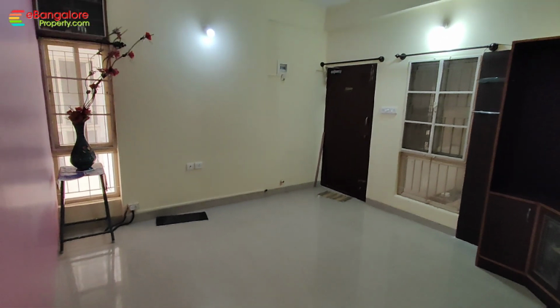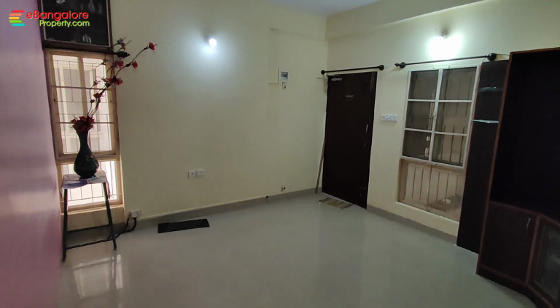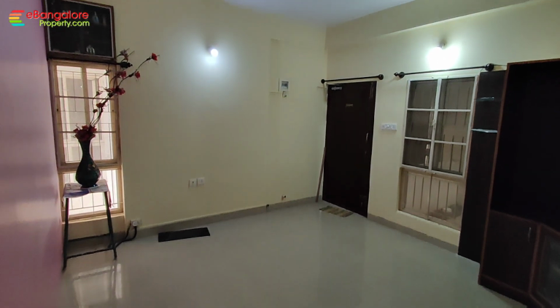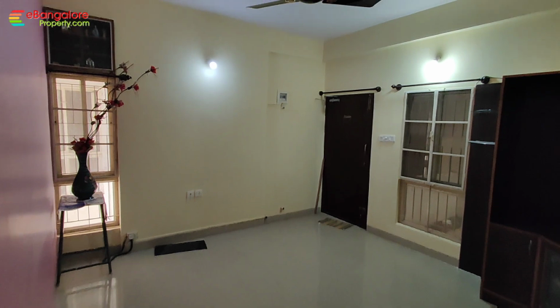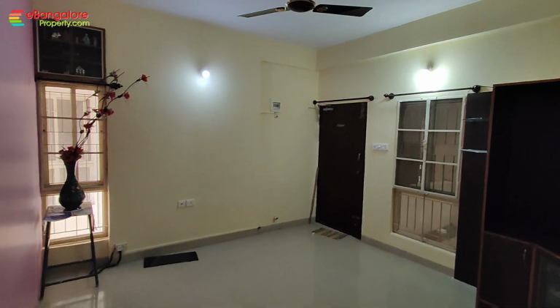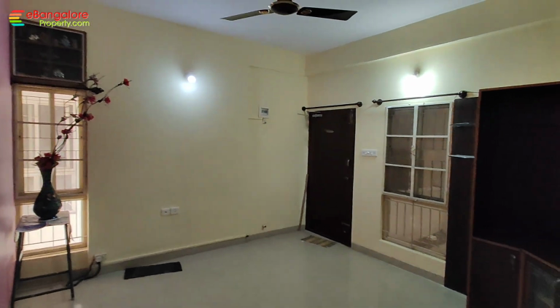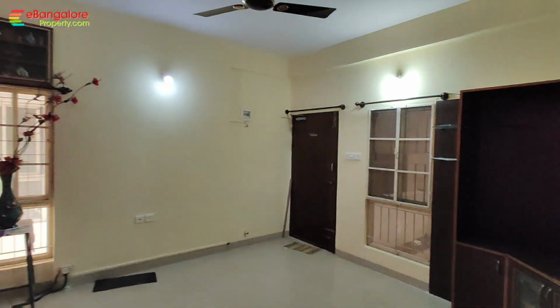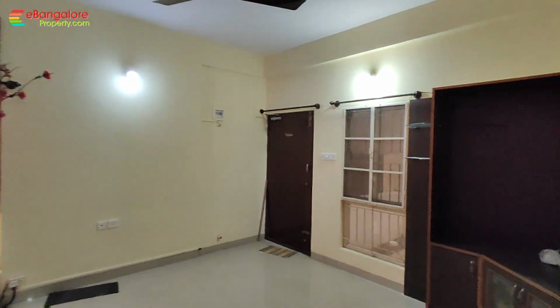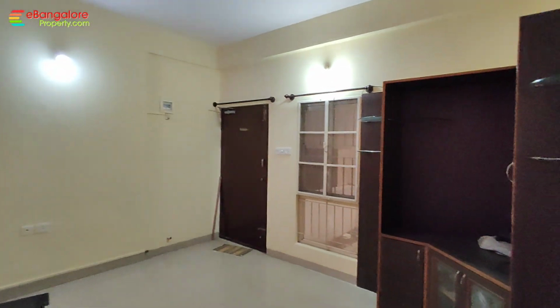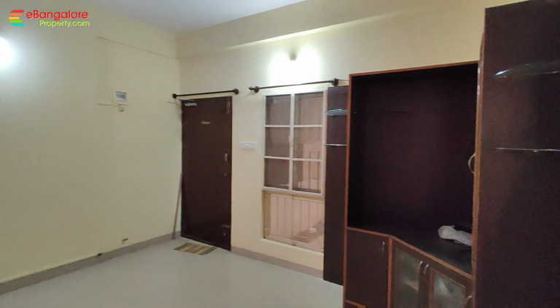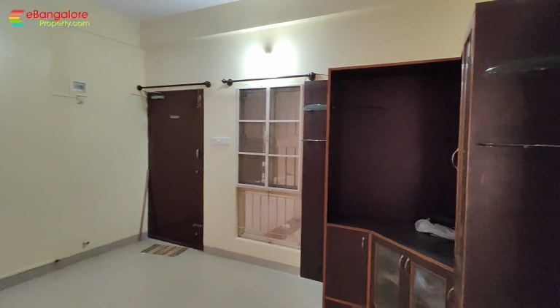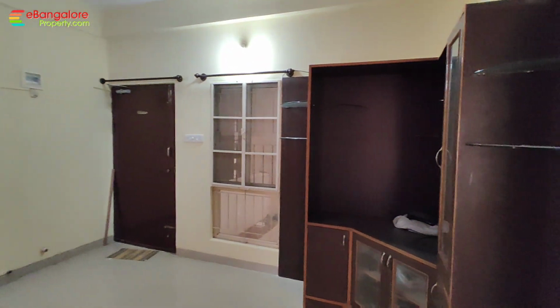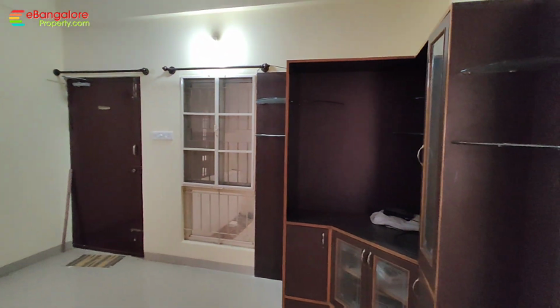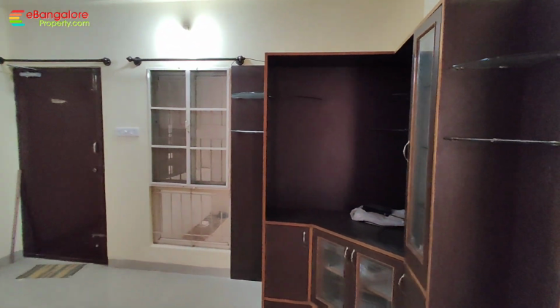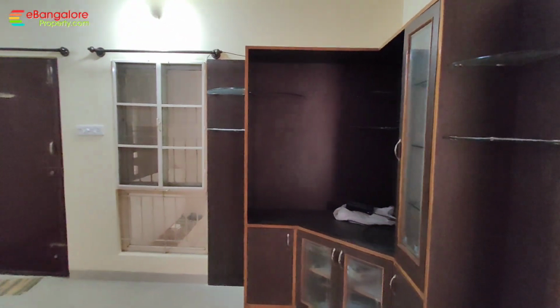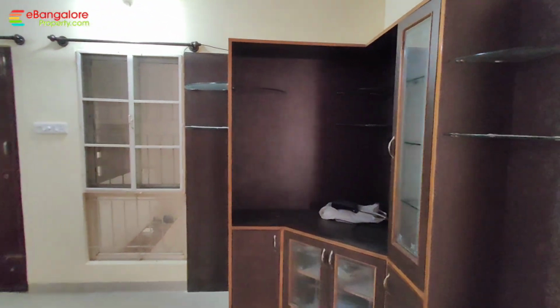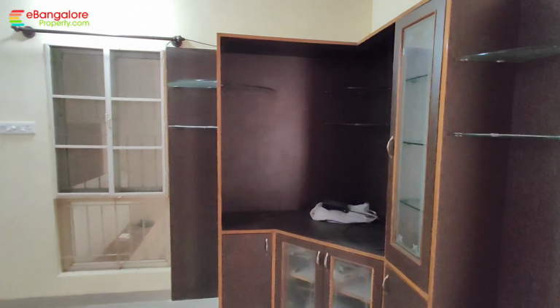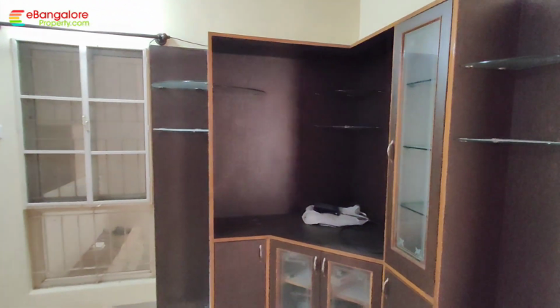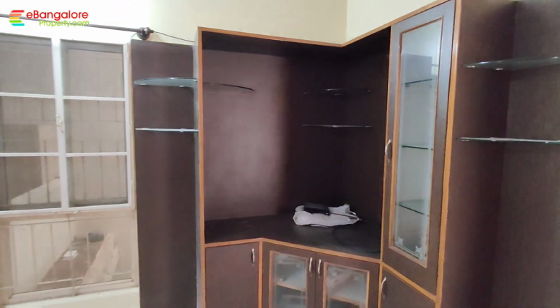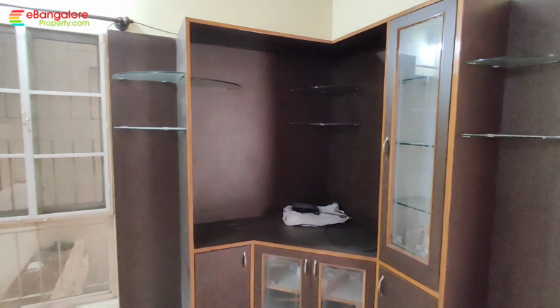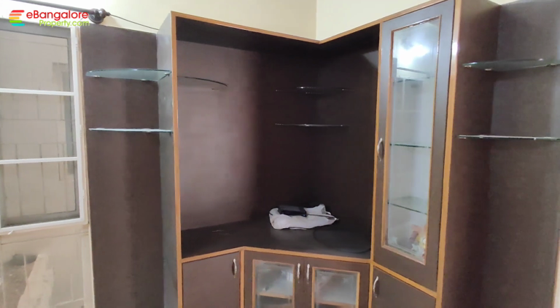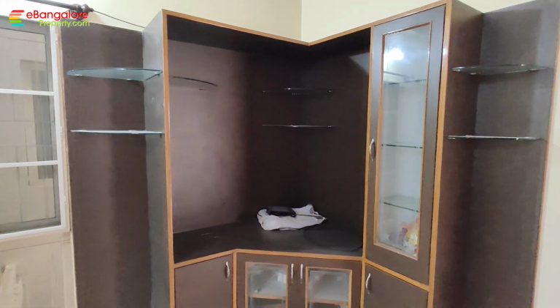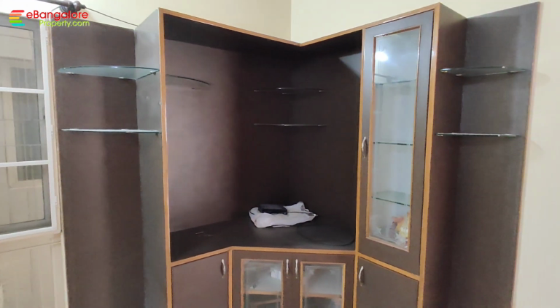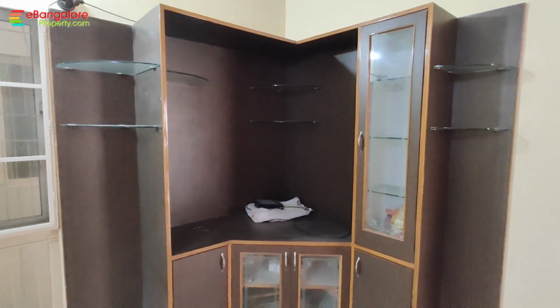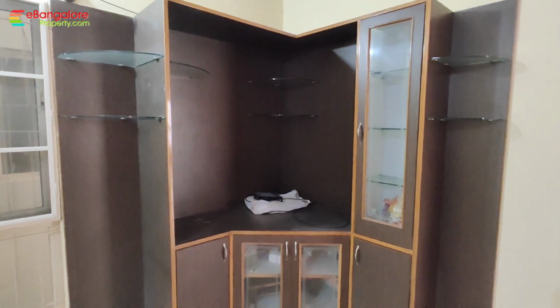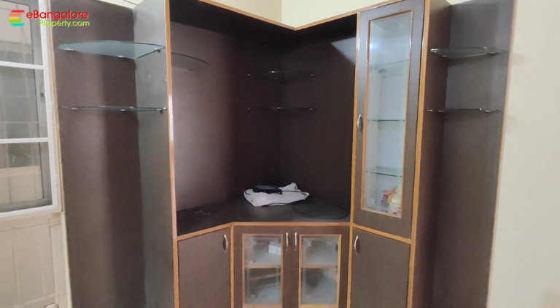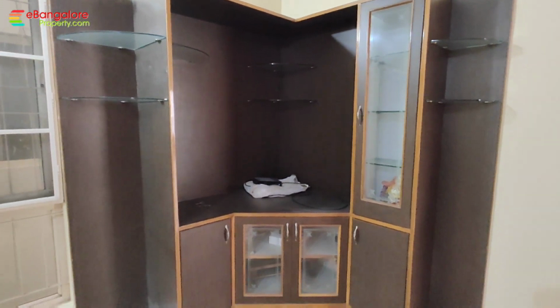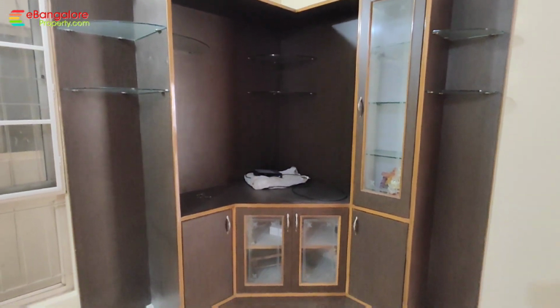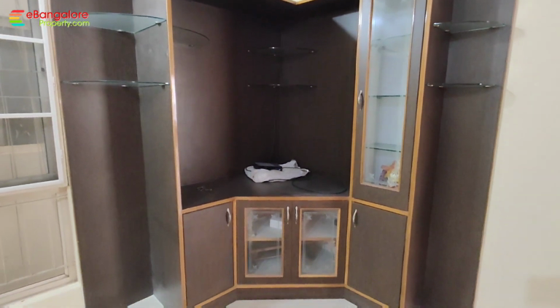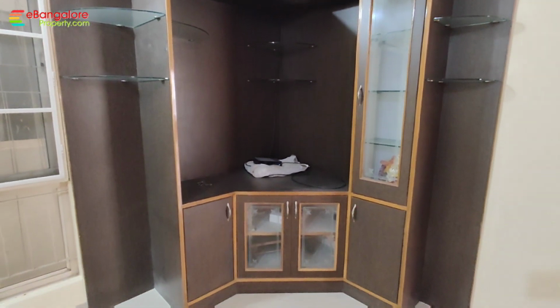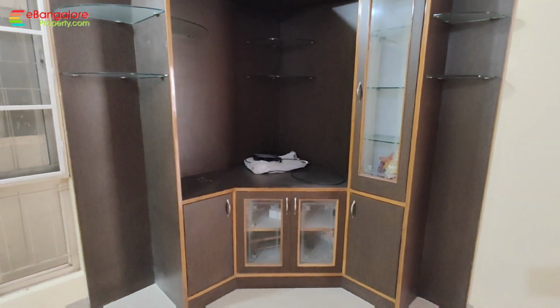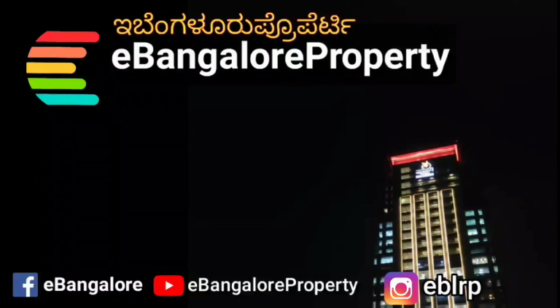The apartment is available for immediate sale. All other details are given in the description. Thank you for watching this video — subscribe to our channel for the latest properties.